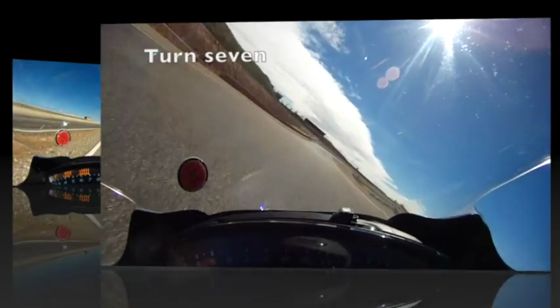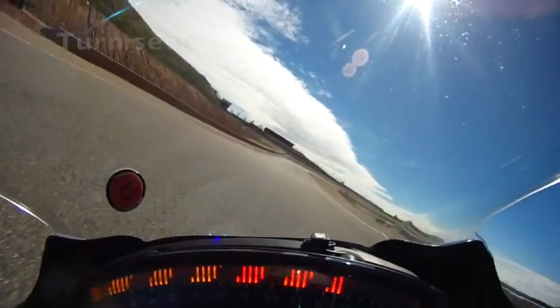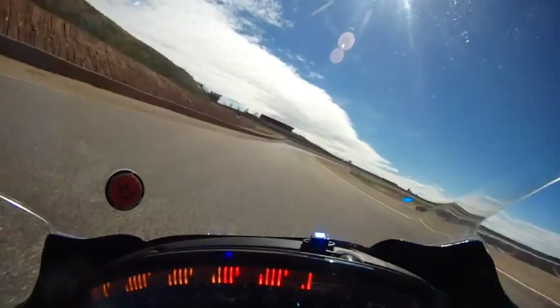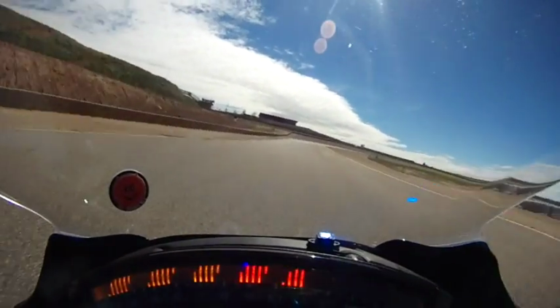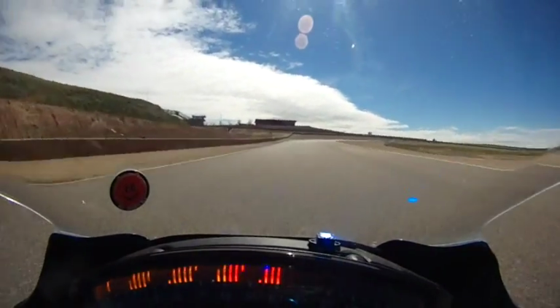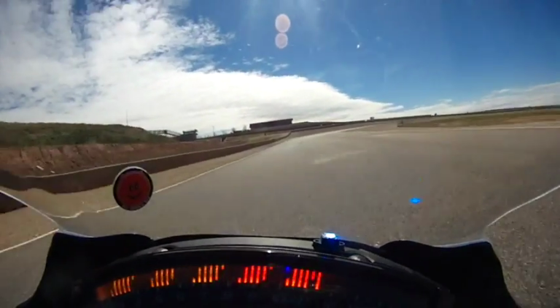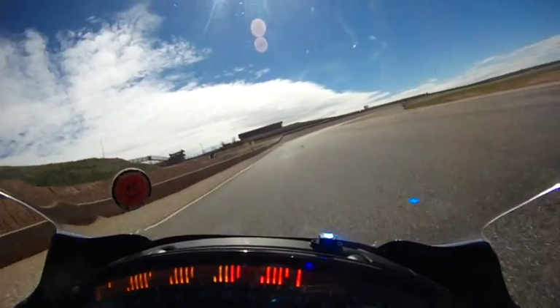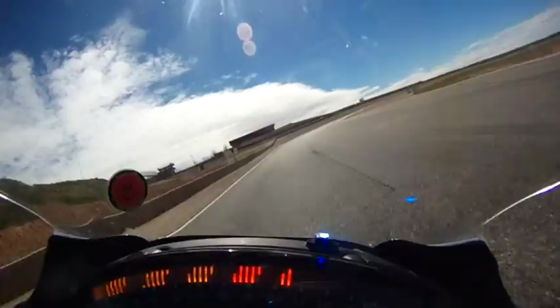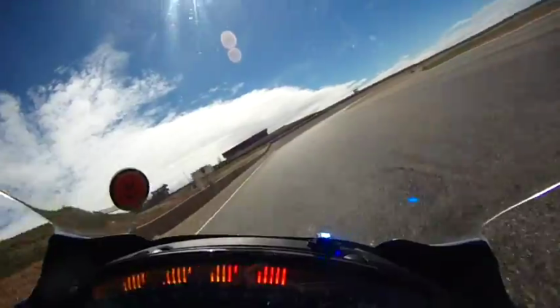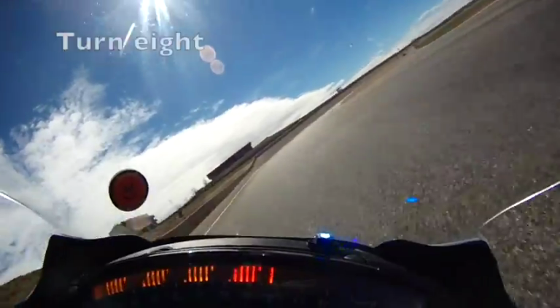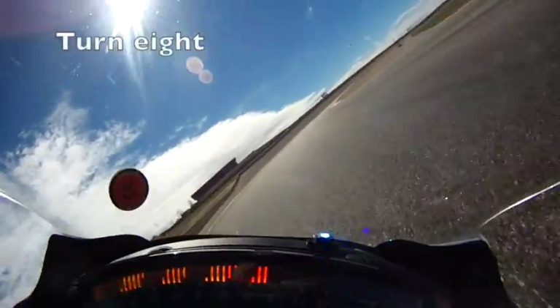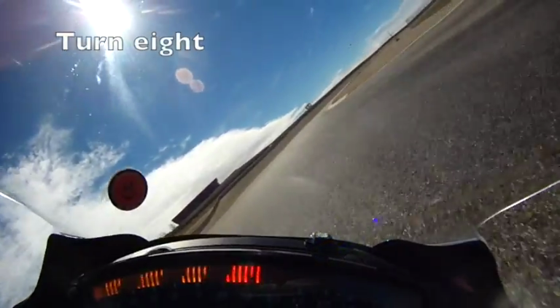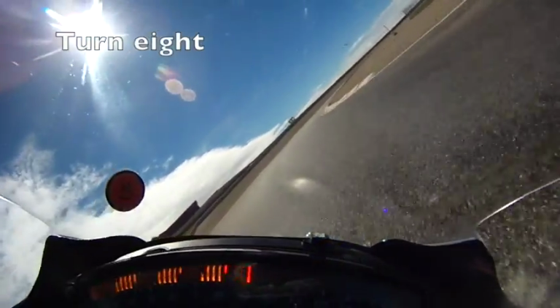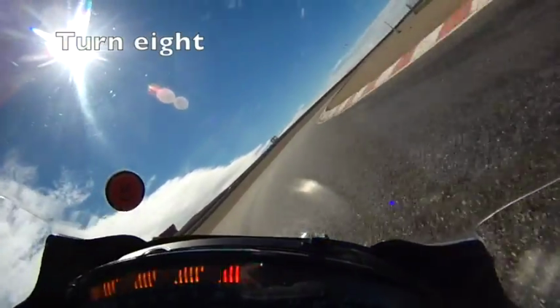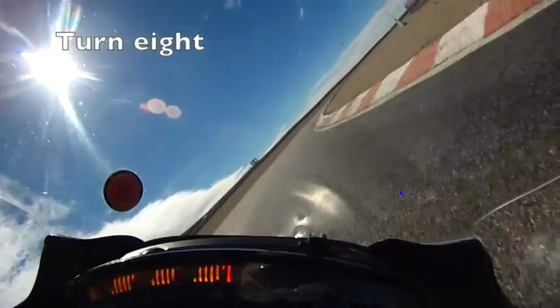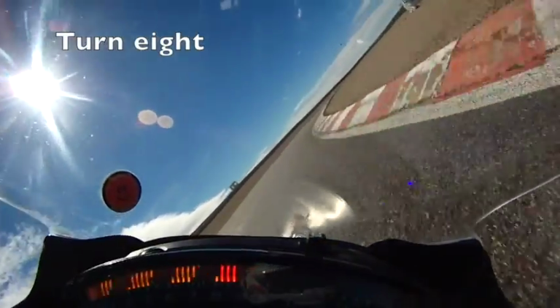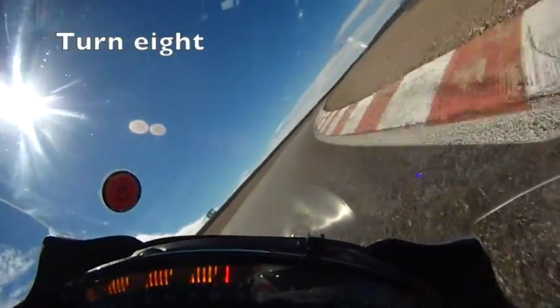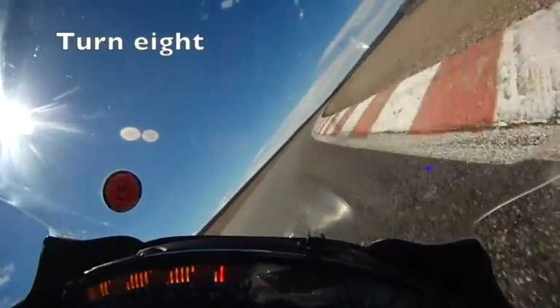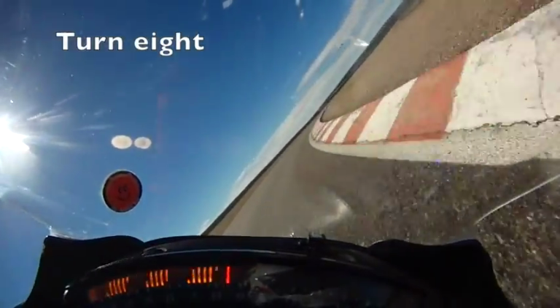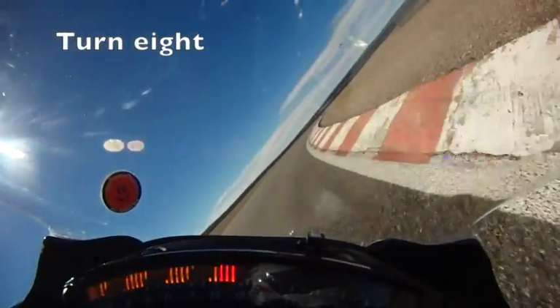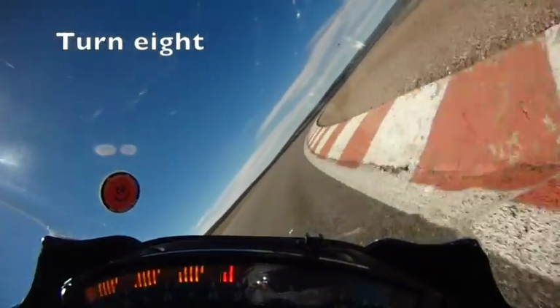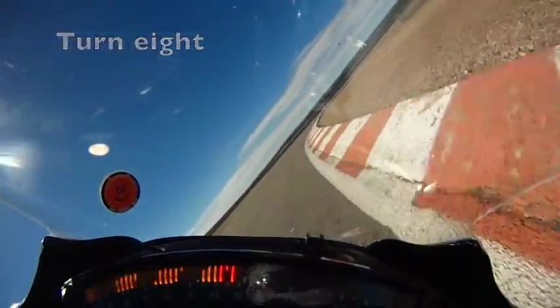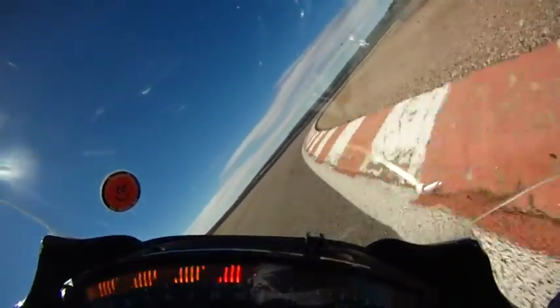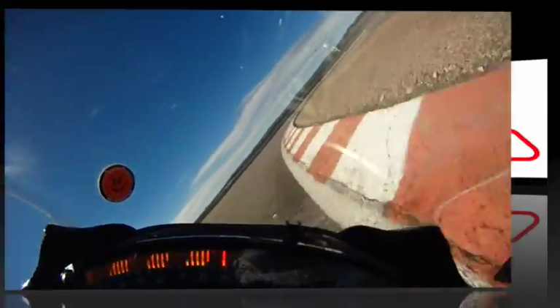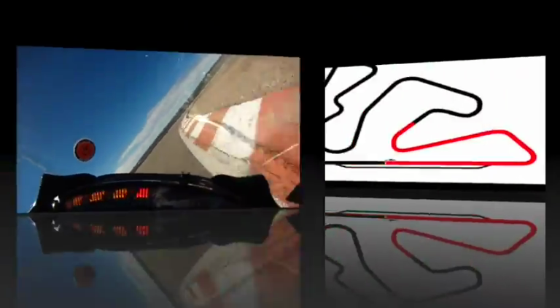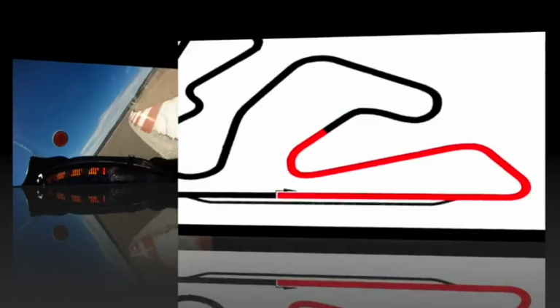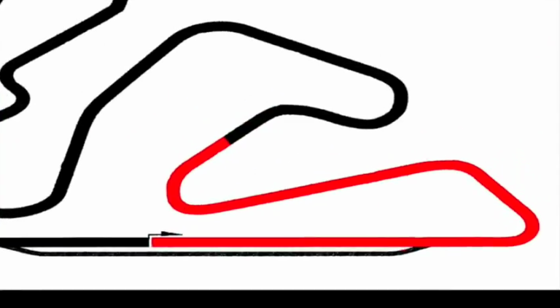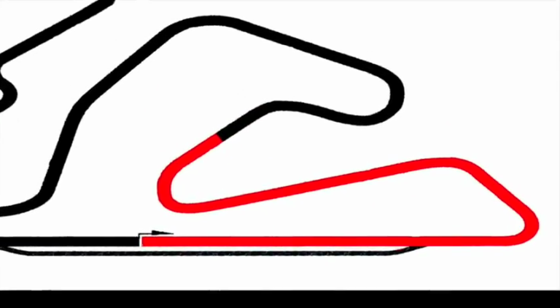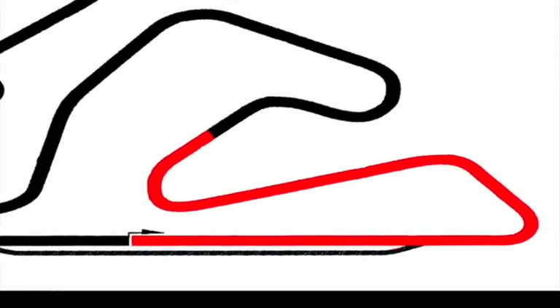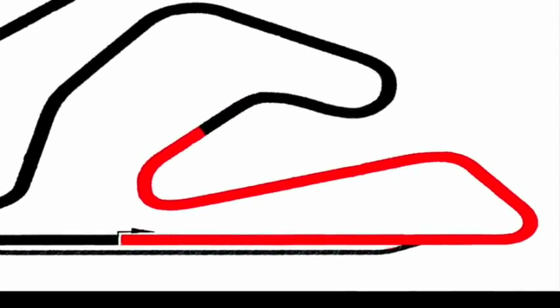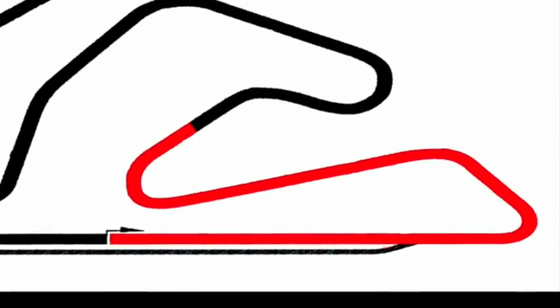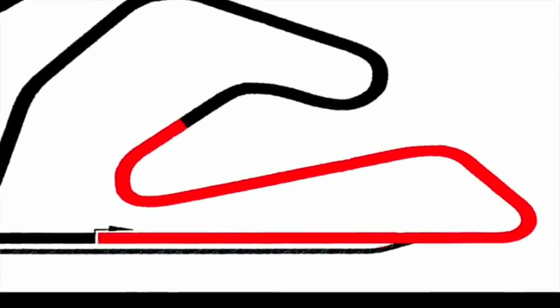You have a good view of most of the corners on the approach, but some of them are more than 90 degrees in radius with a late apex, so let's see it at normal speed first.